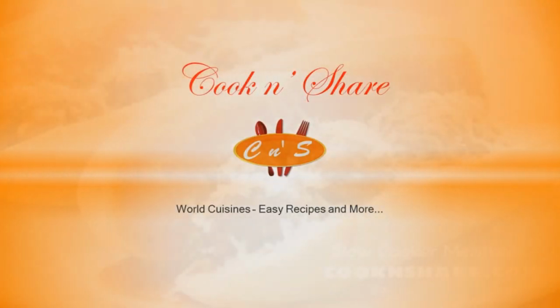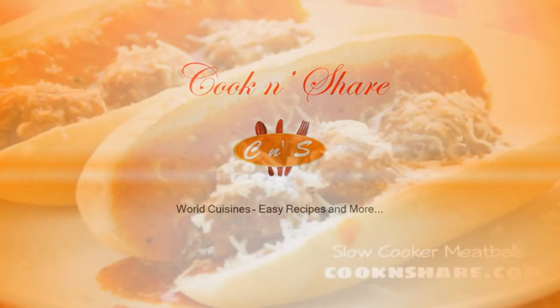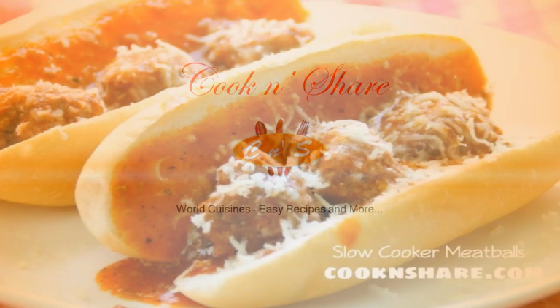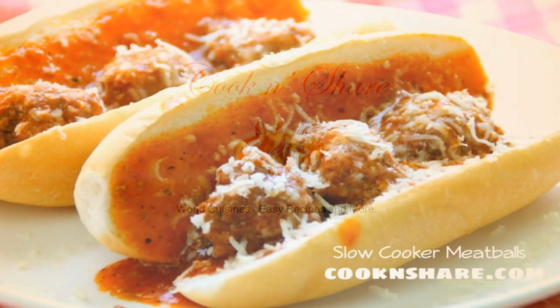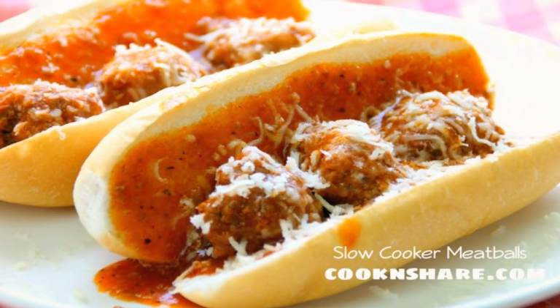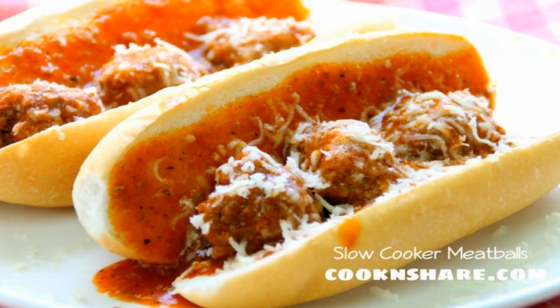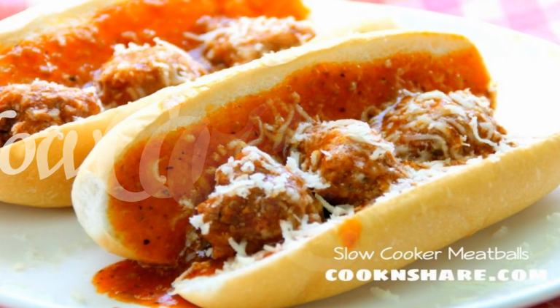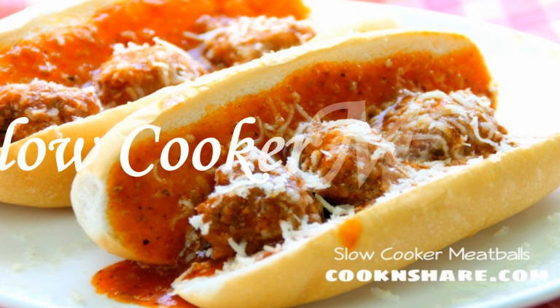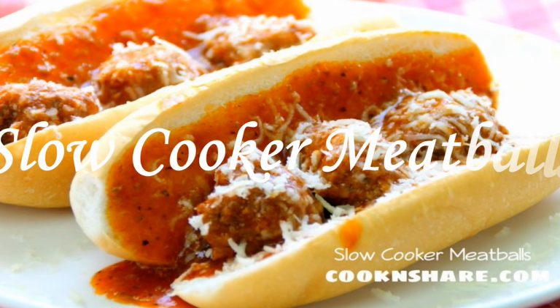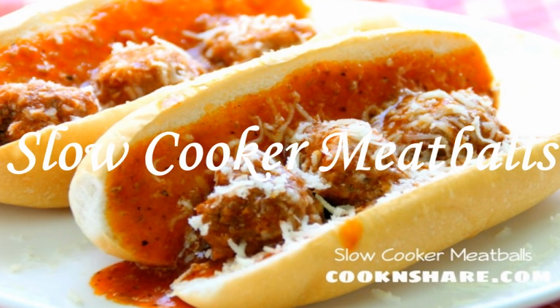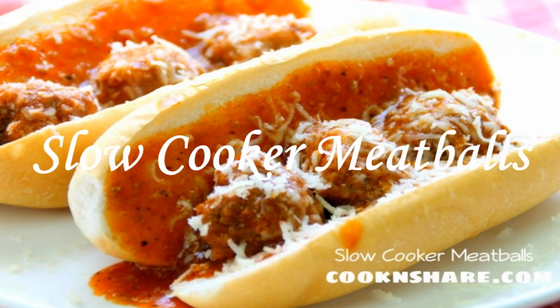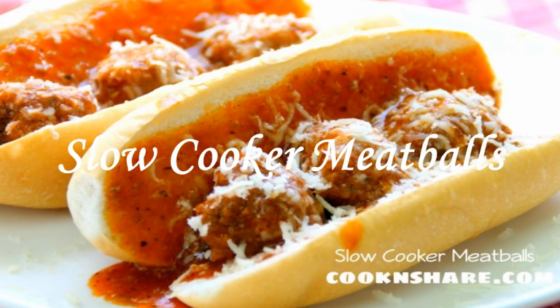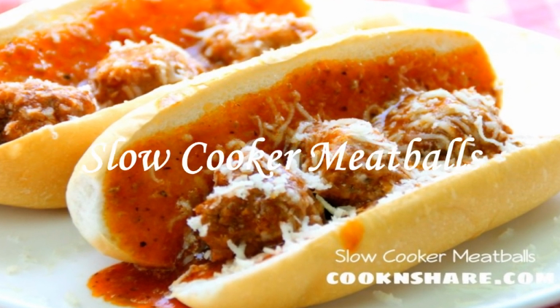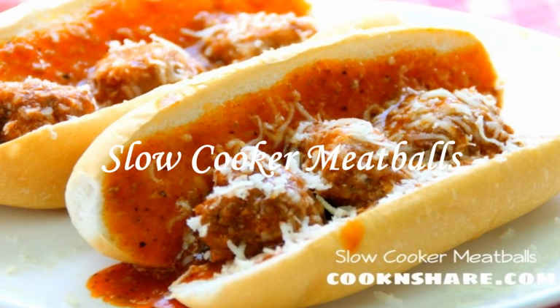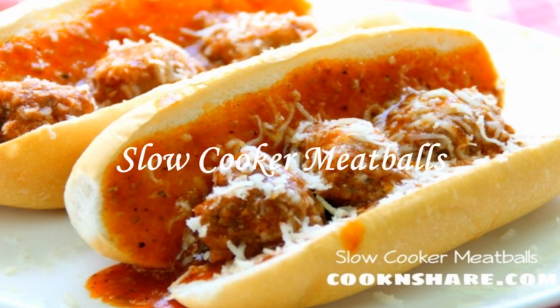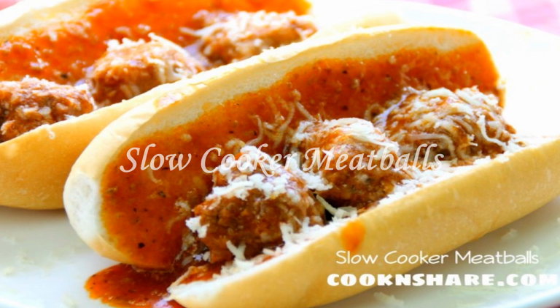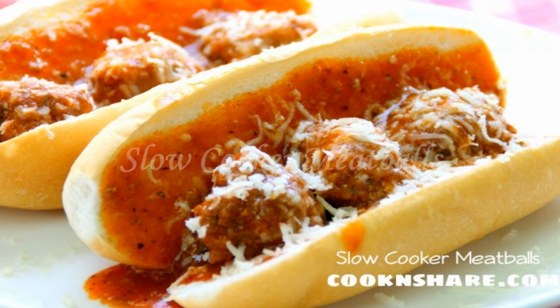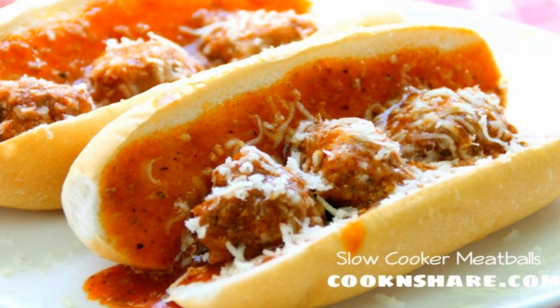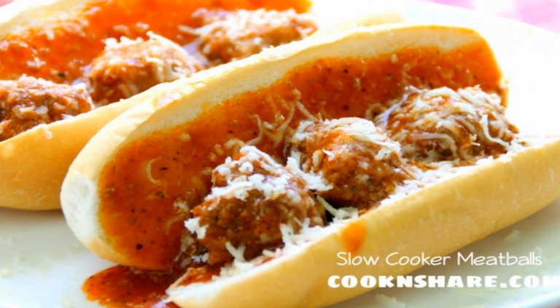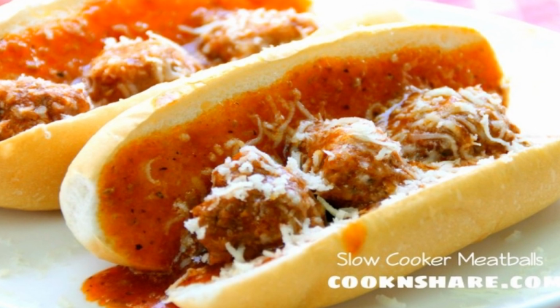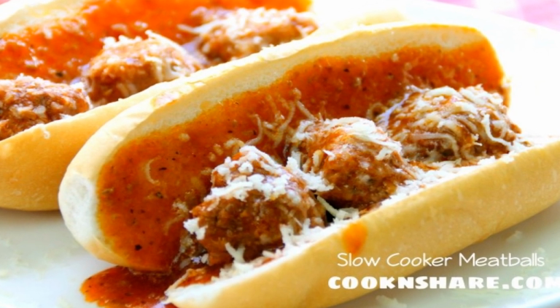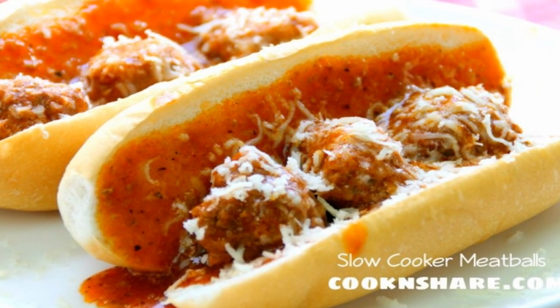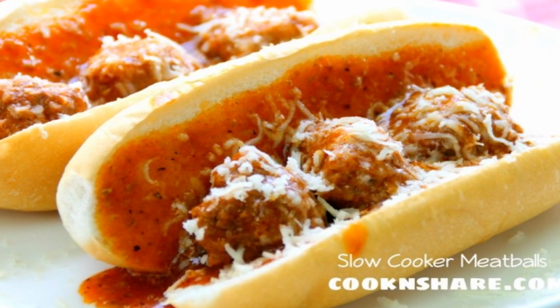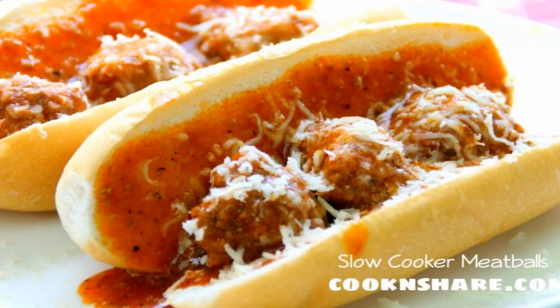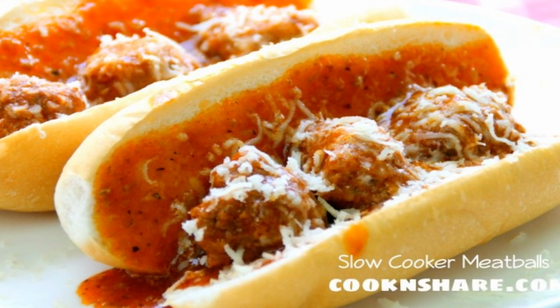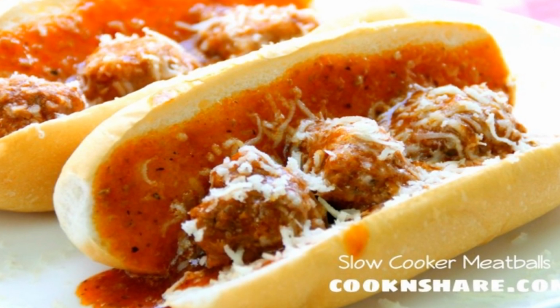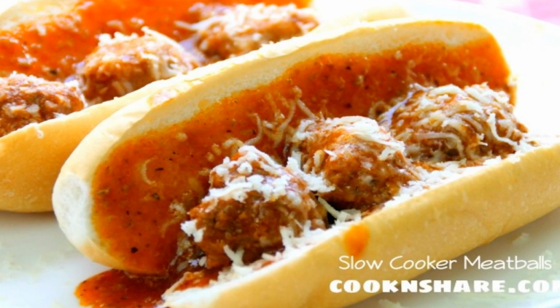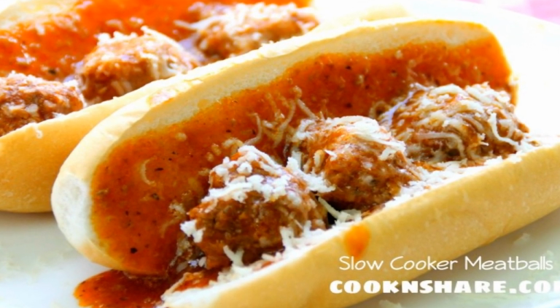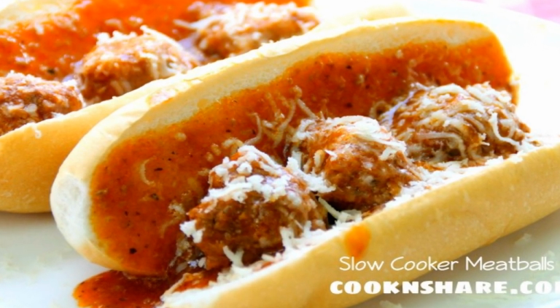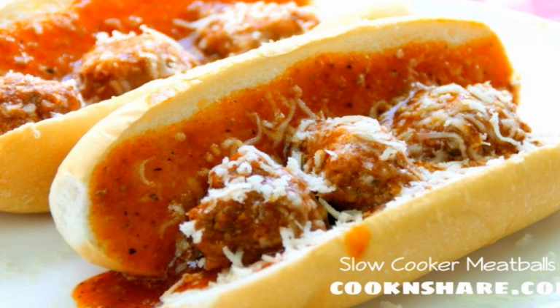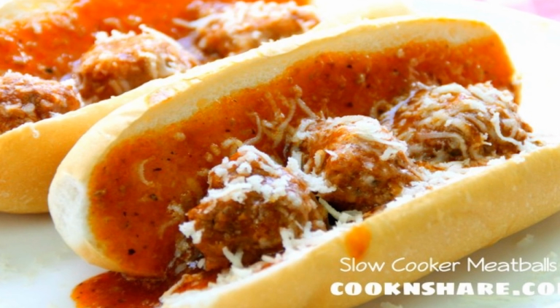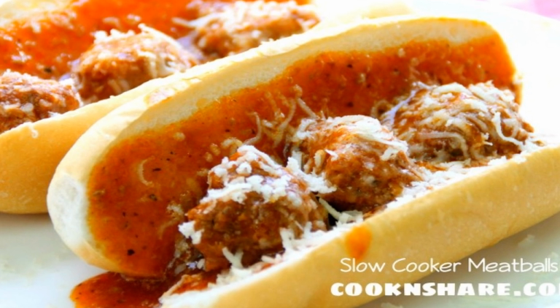Hey guys, Dave from Cook and Chair here. Today we're making up these savory and delicious slow cooker meatballs. I call them meatballs galore because you can use them for so many applications such as subs, spaghetti — you name it, the sky's the limit. I know you're gonna love it, so let's get started.